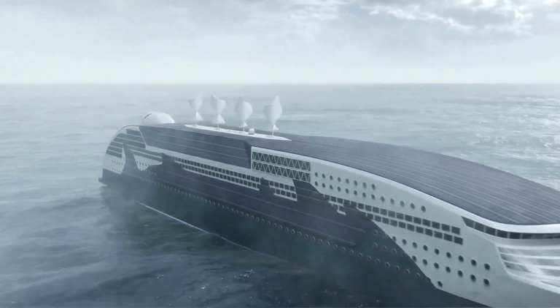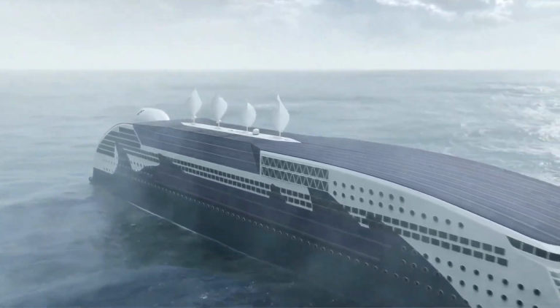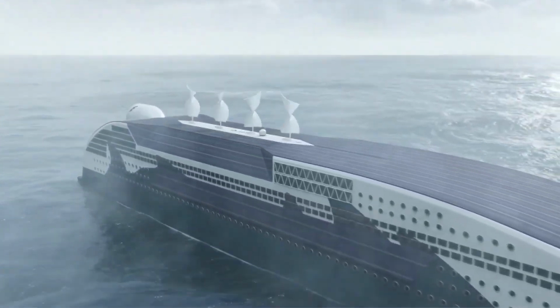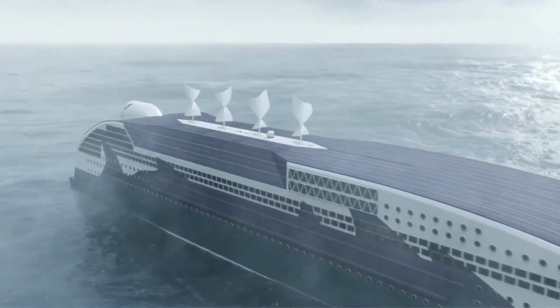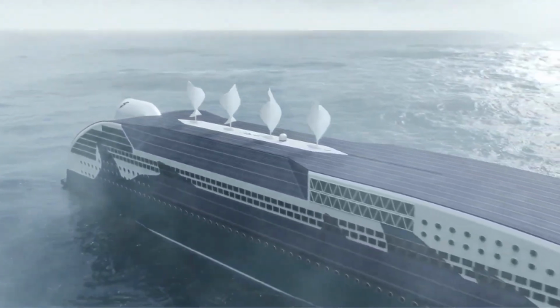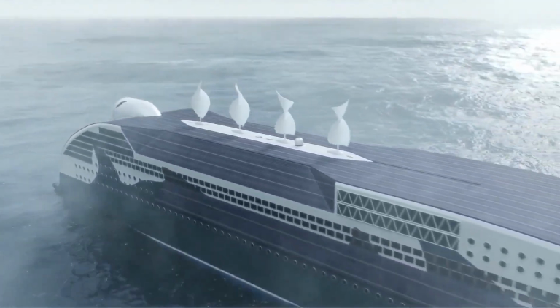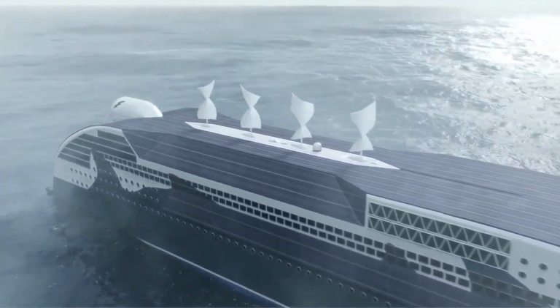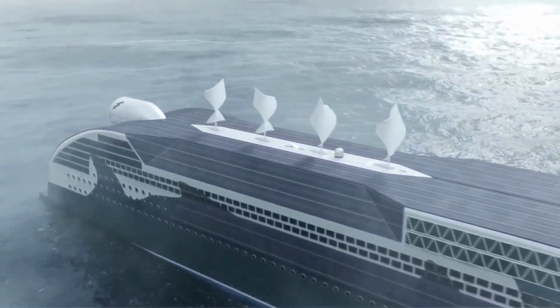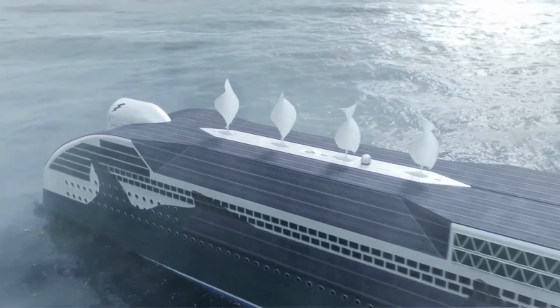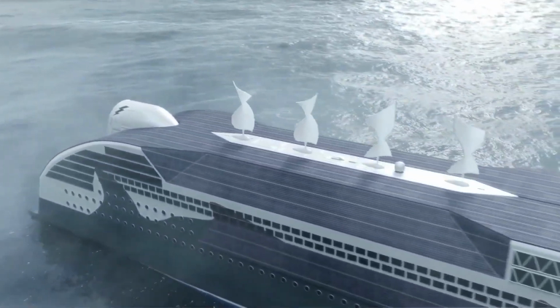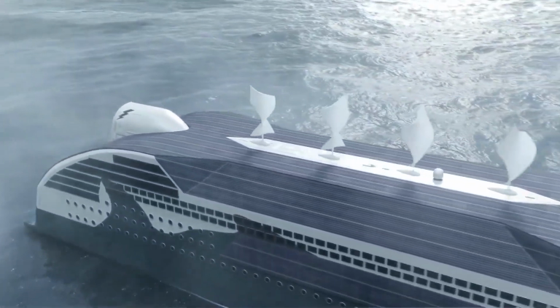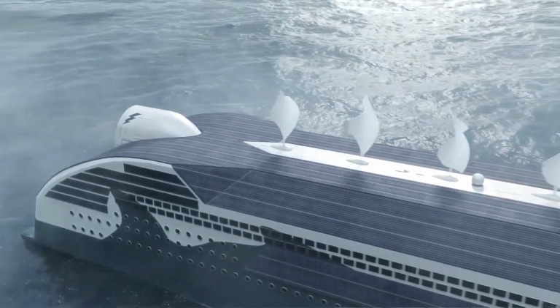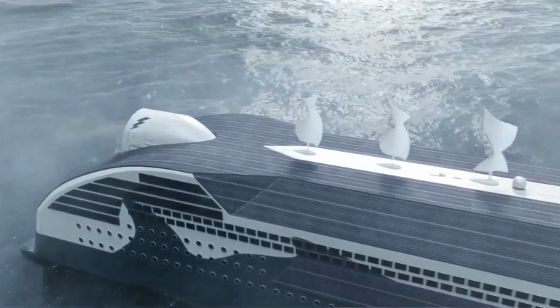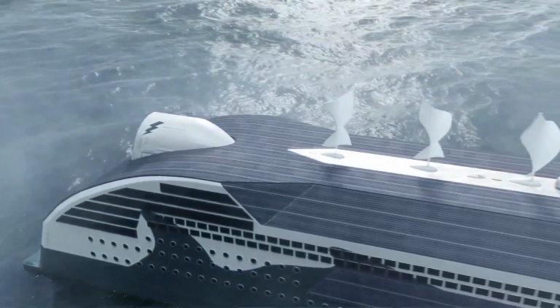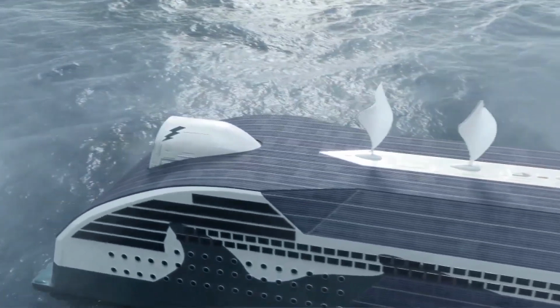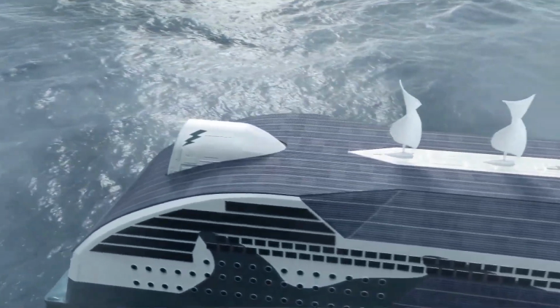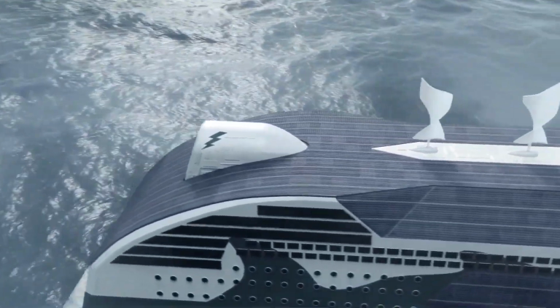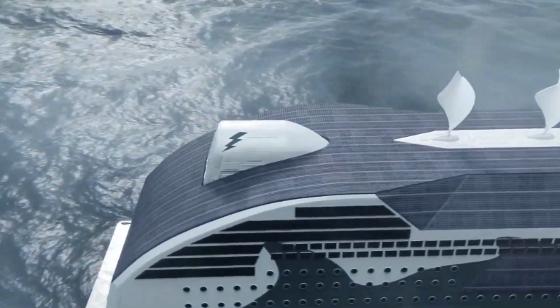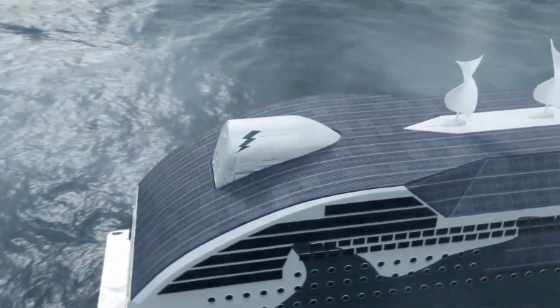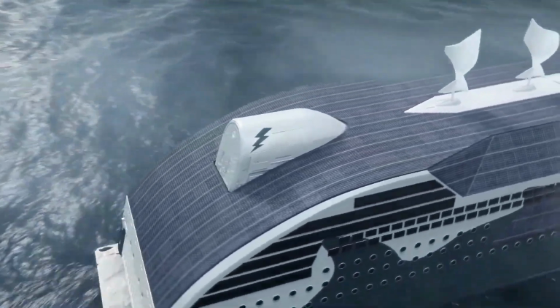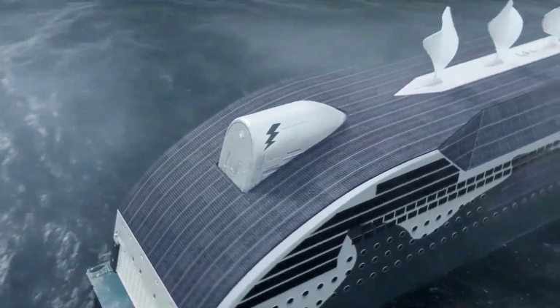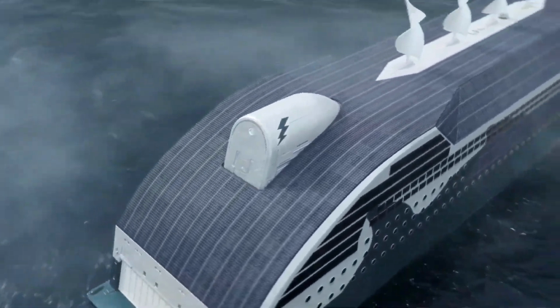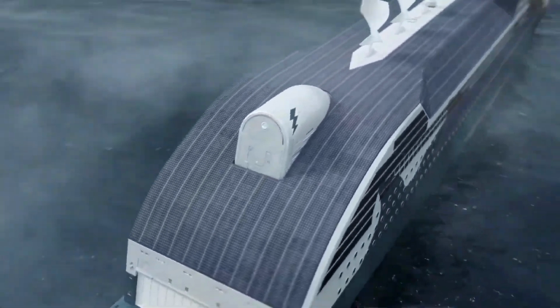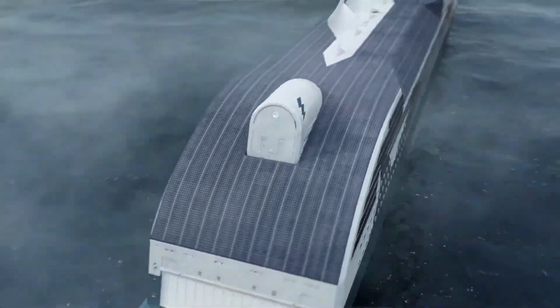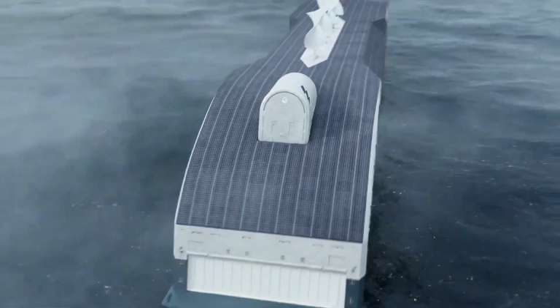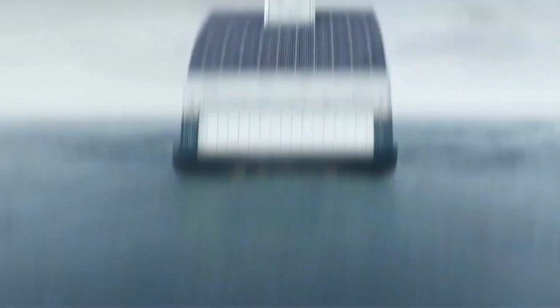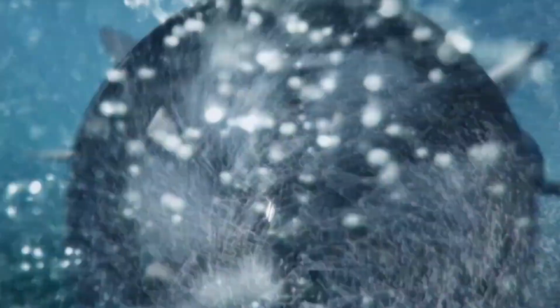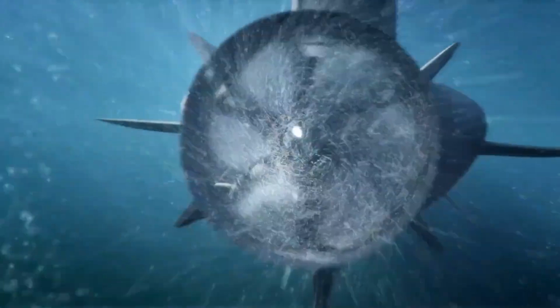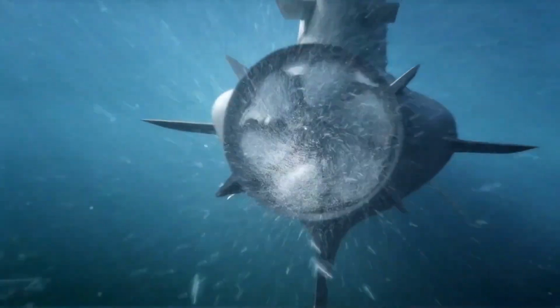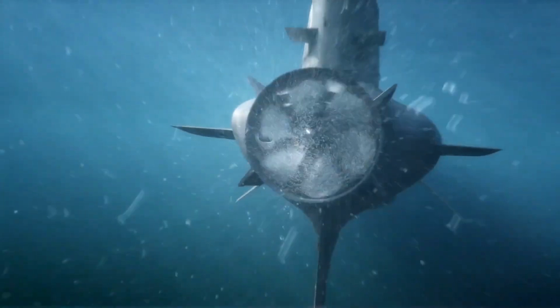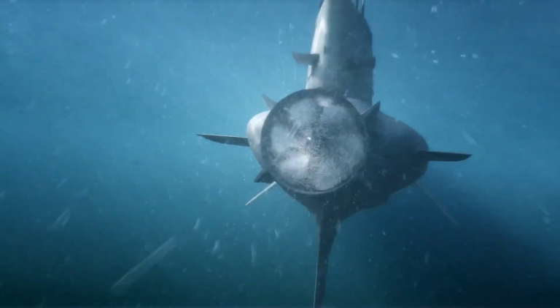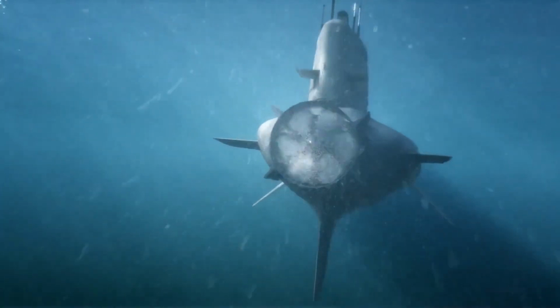With a focus on digitalization, decarbonization, and optimization, Wurzla is empowering the shipping industry to meet the challenges of tomorrow. Leveraging advanced data analytics, artificial intelligence, and IoT technologies,